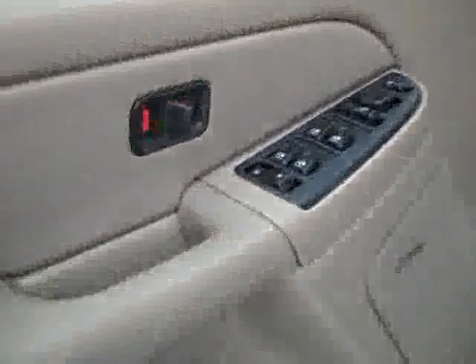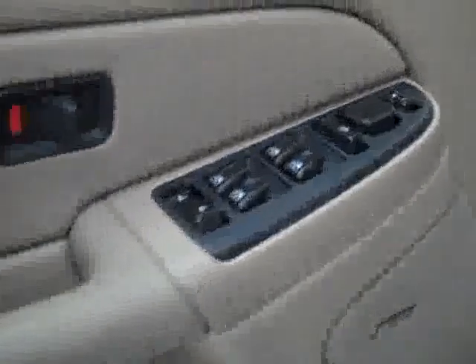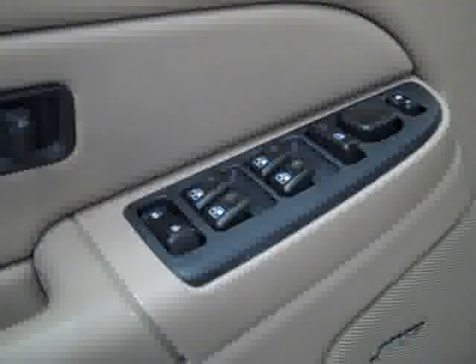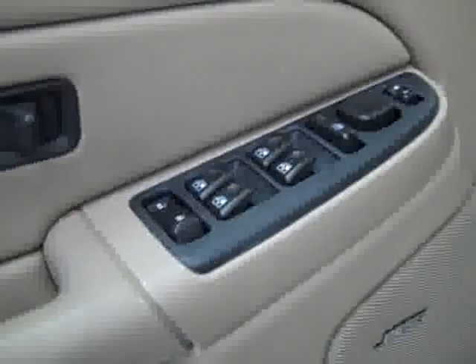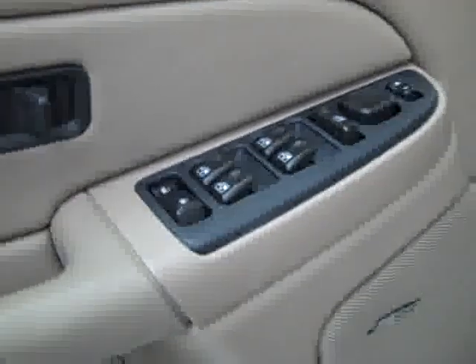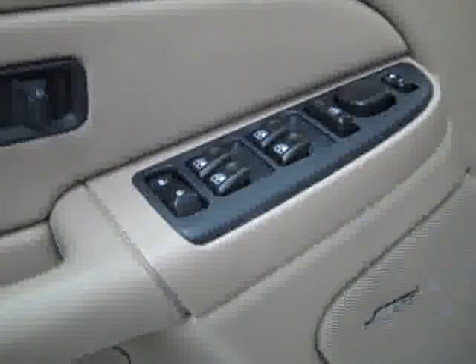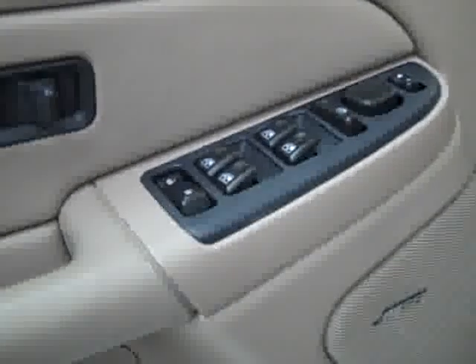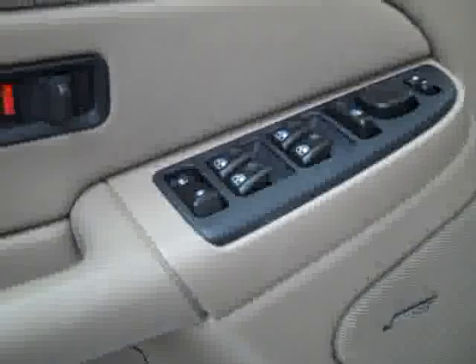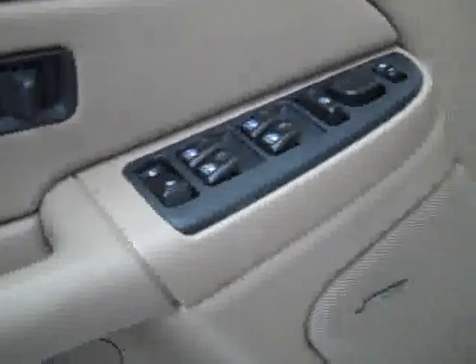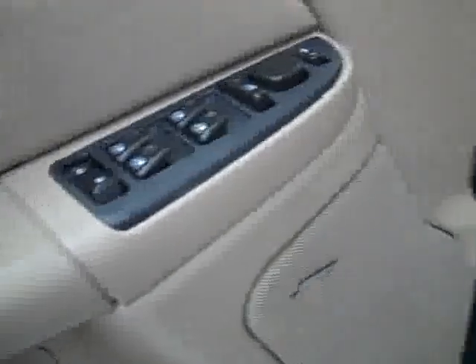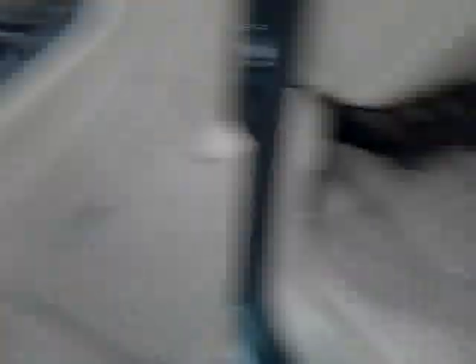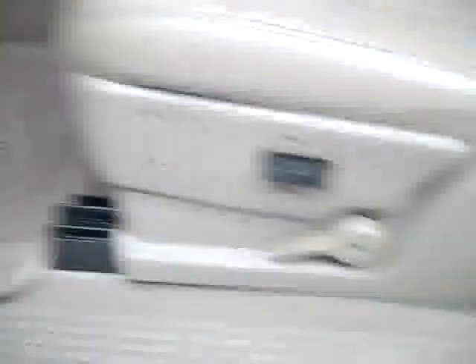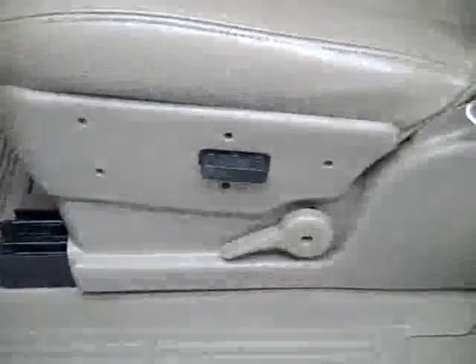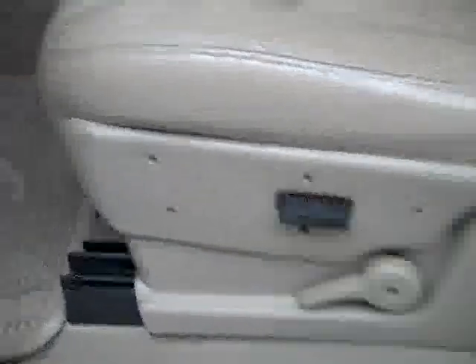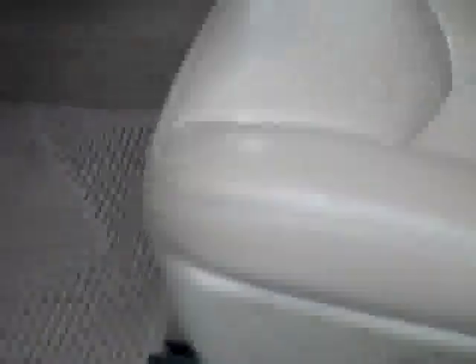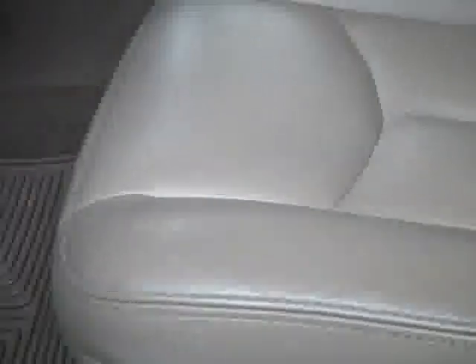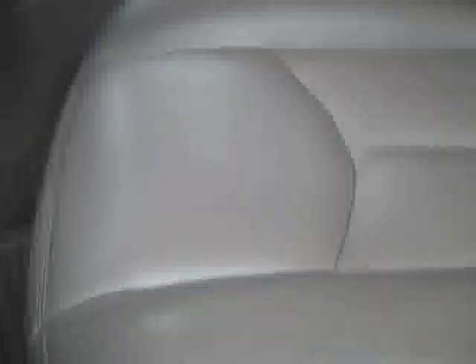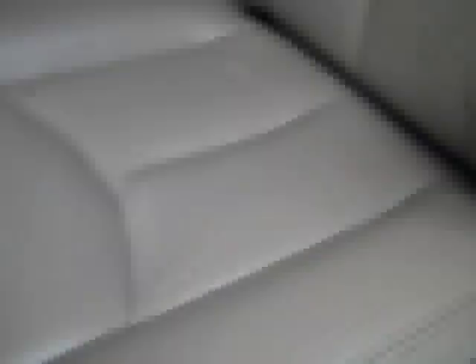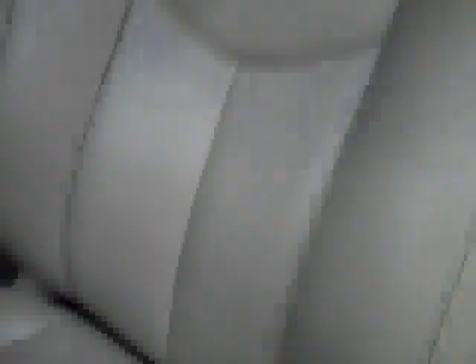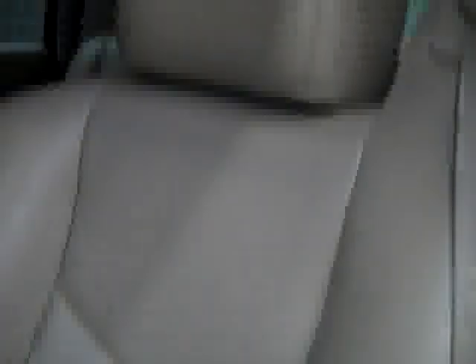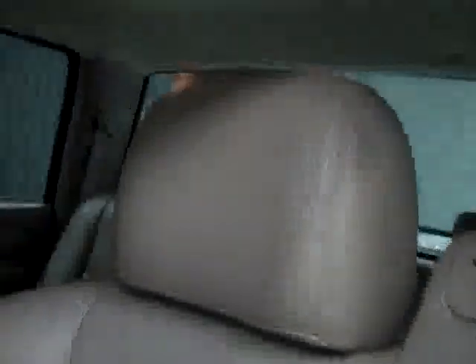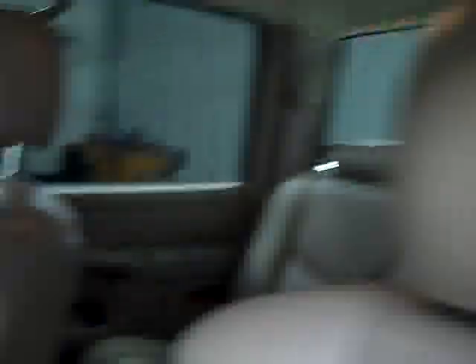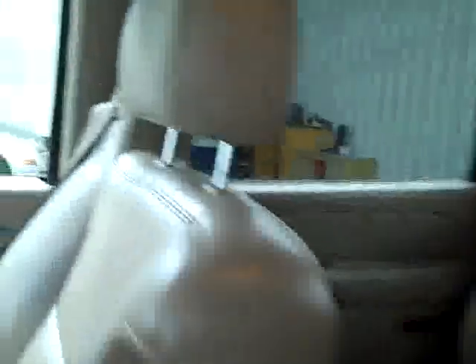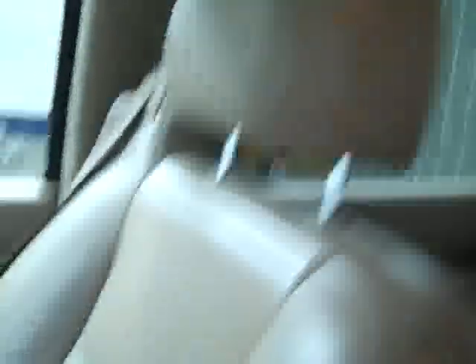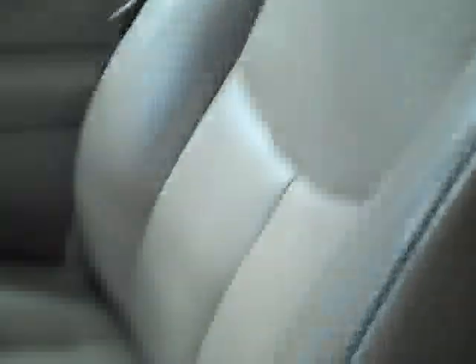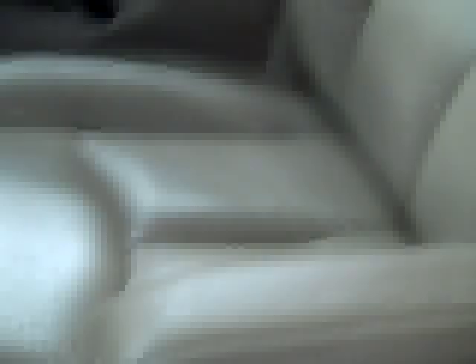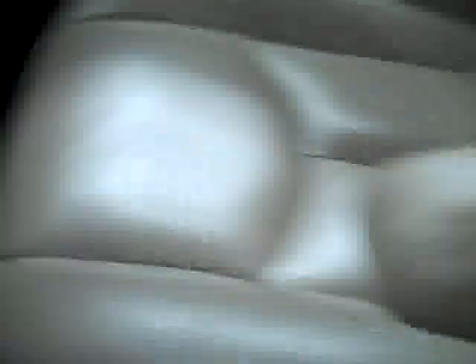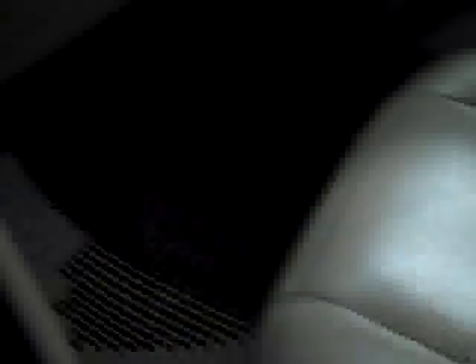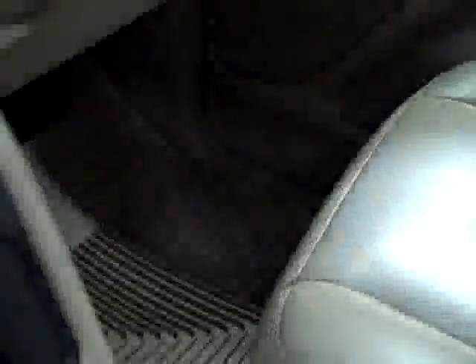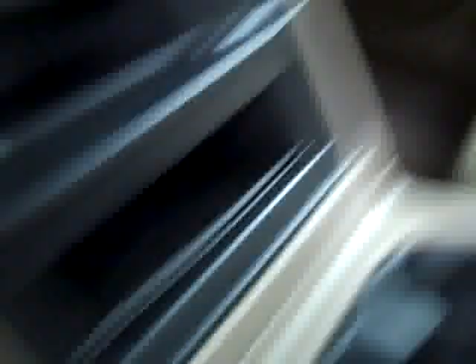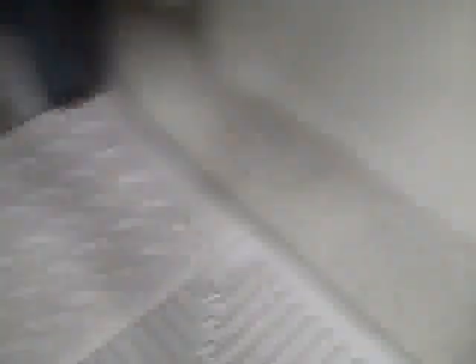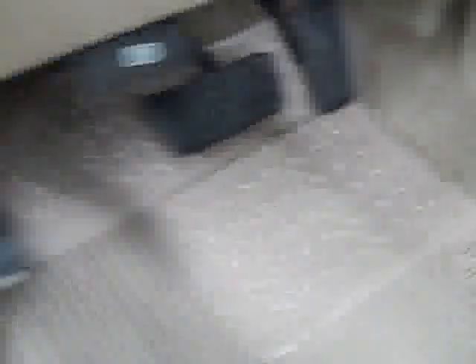Let's look inside. Here you get your power windows, locks, and mirrors. Bose audio system. Power adjustable seat with leather interior — leather's in great shape, no rips or tears, no stains. Floors are nice and clean too.